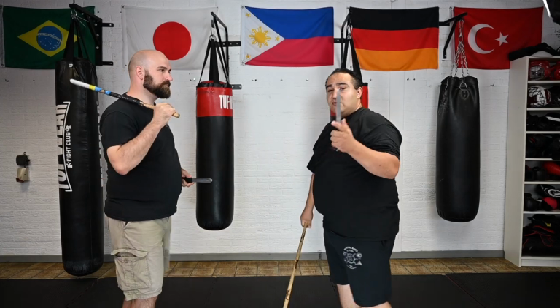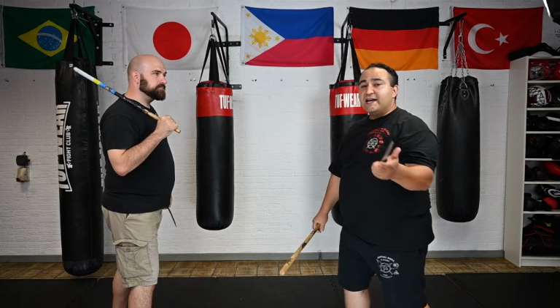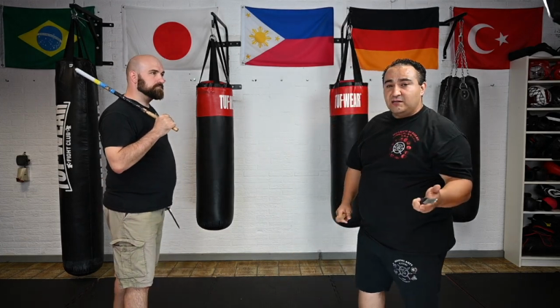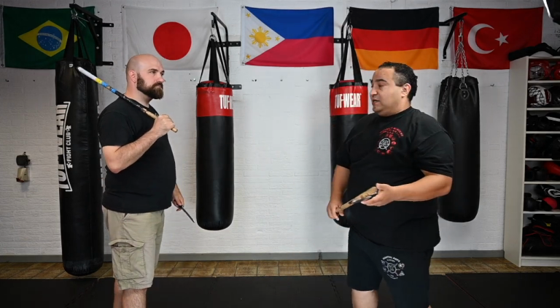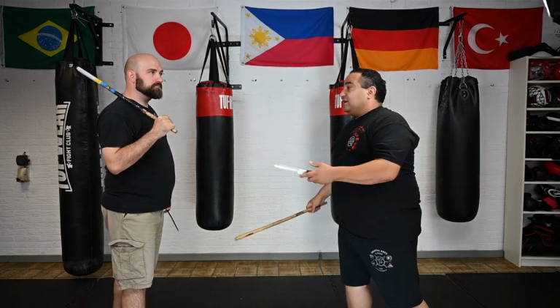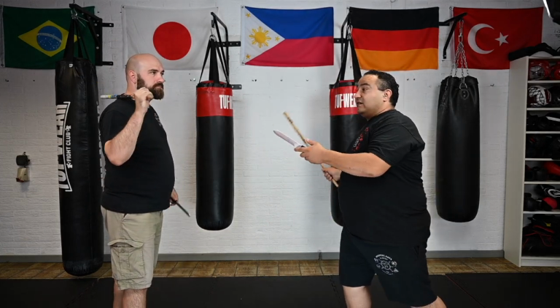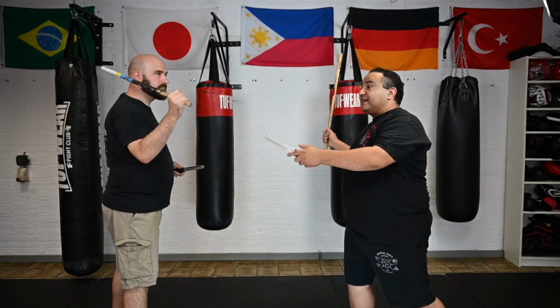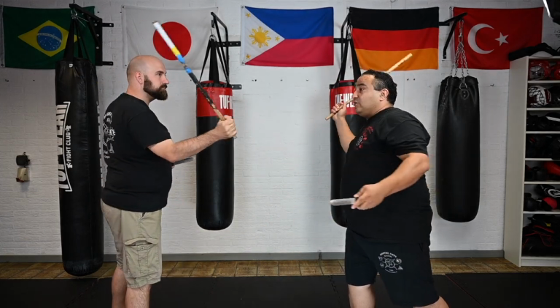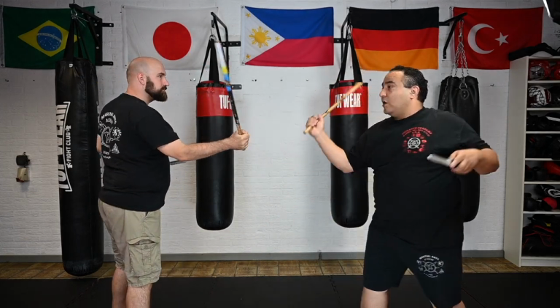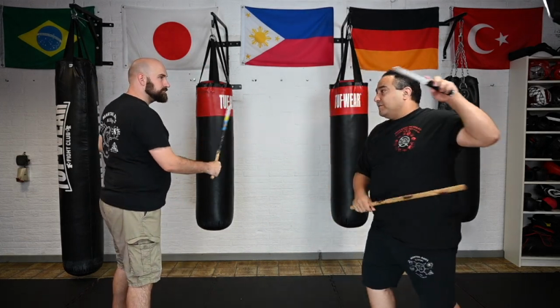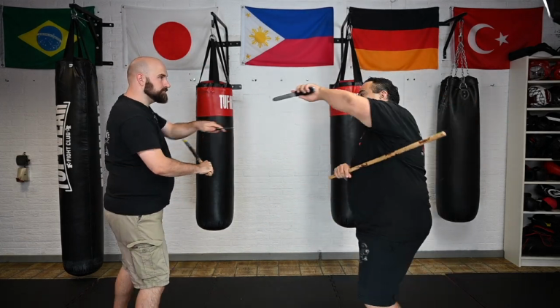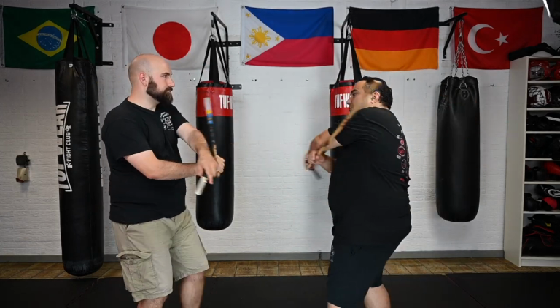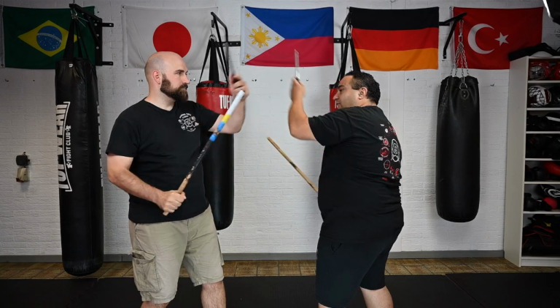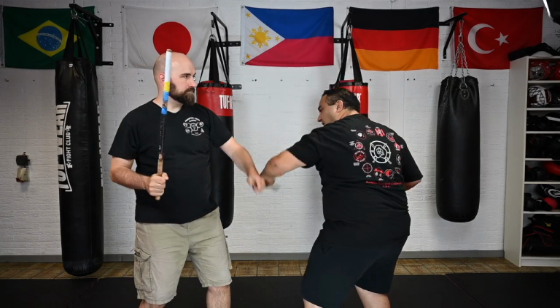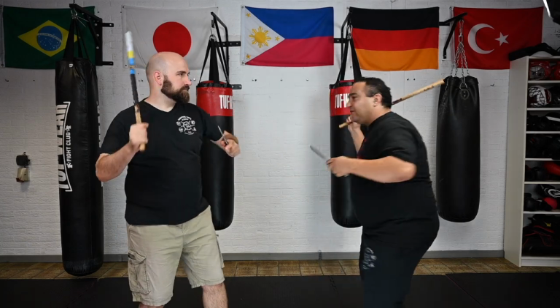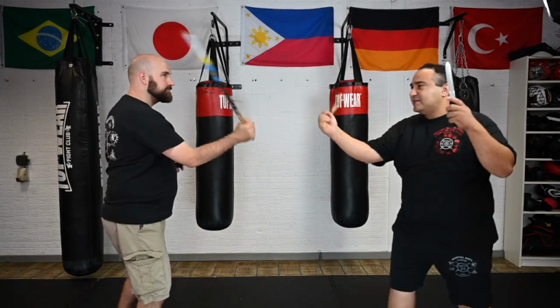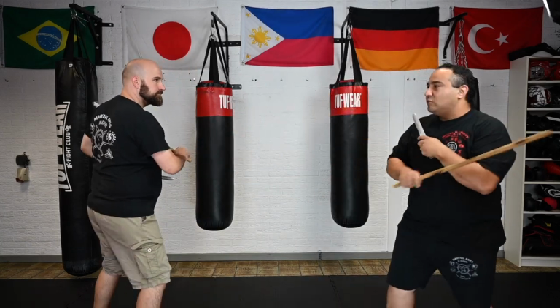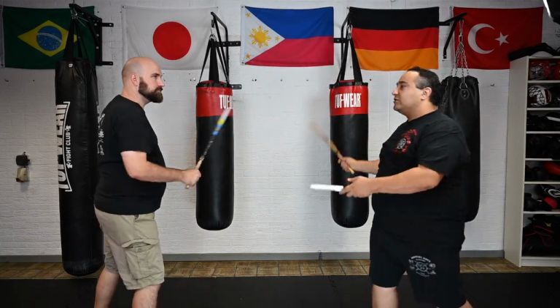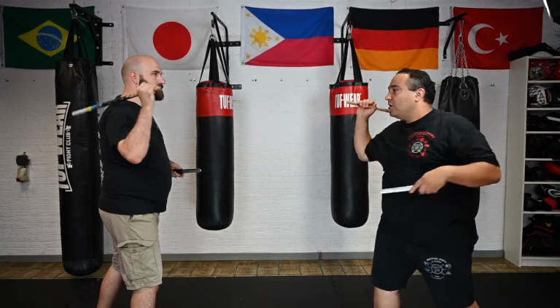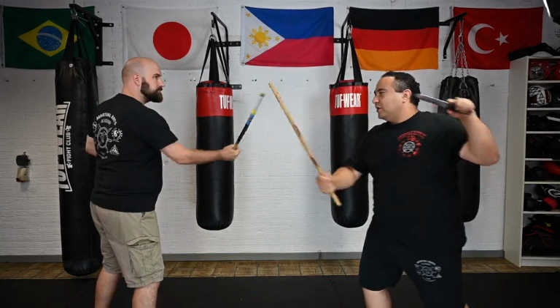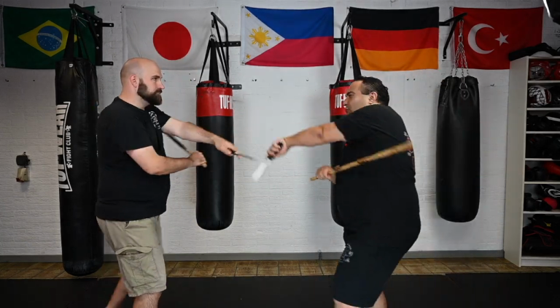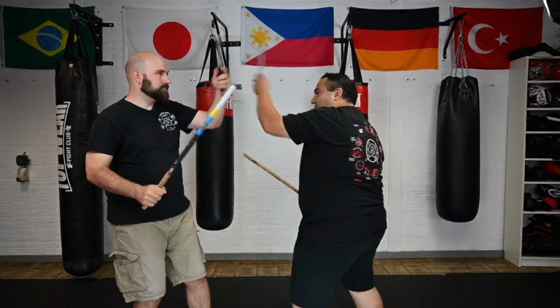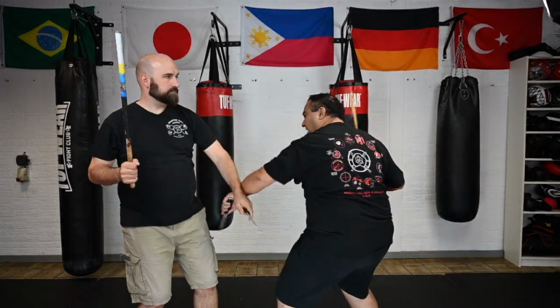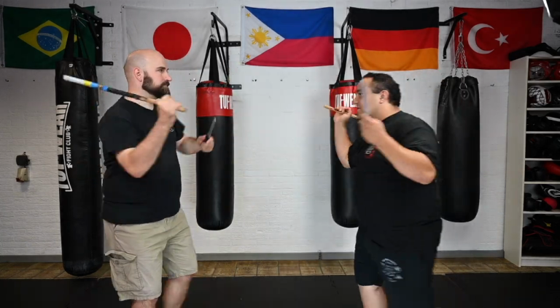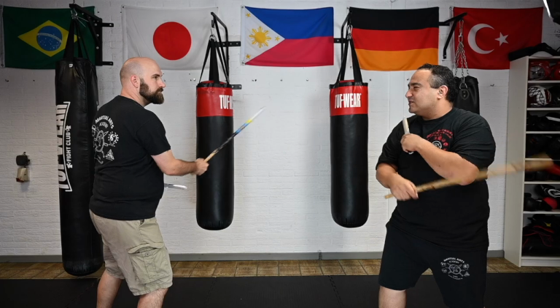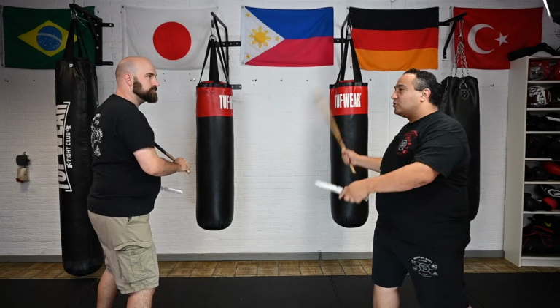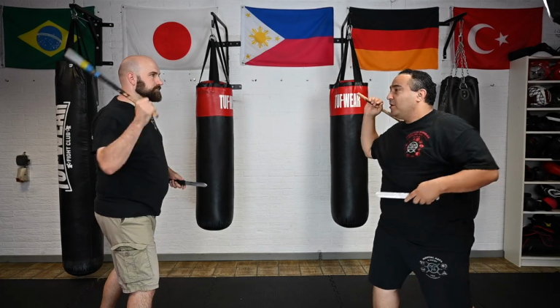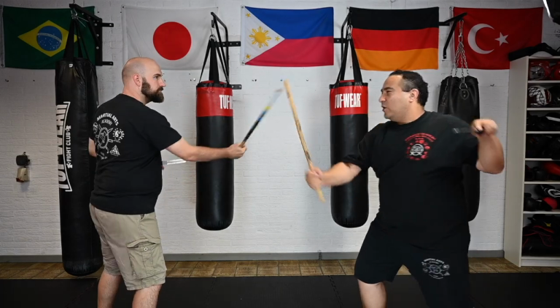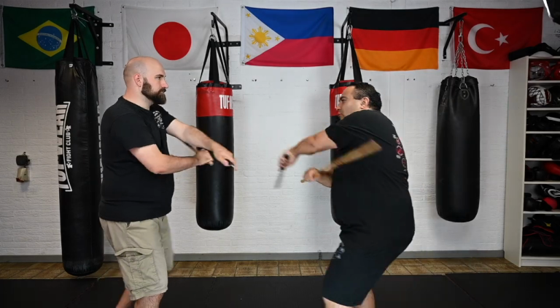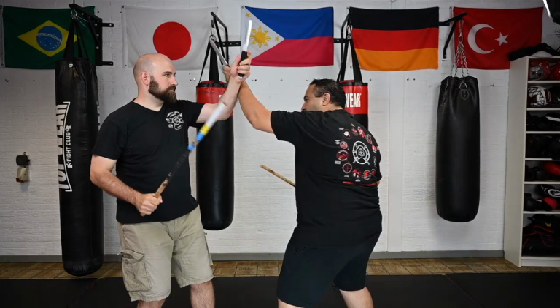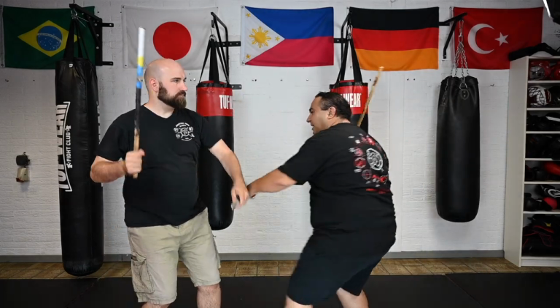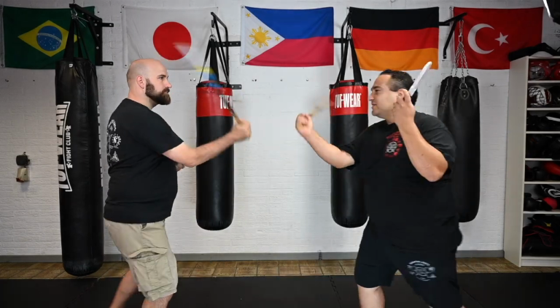The next one is the 6 count. We do 1, 2, 3, 4, 5, and 6.